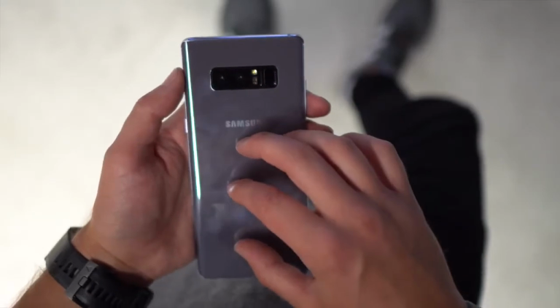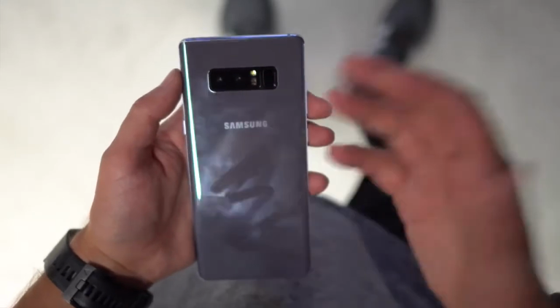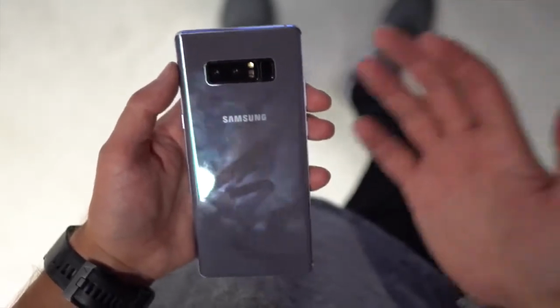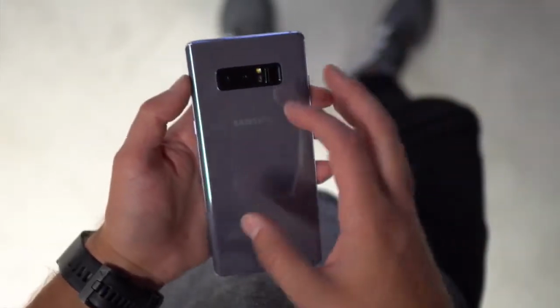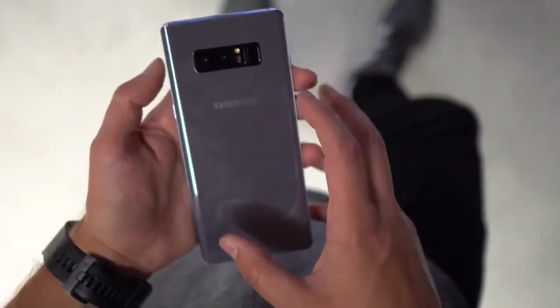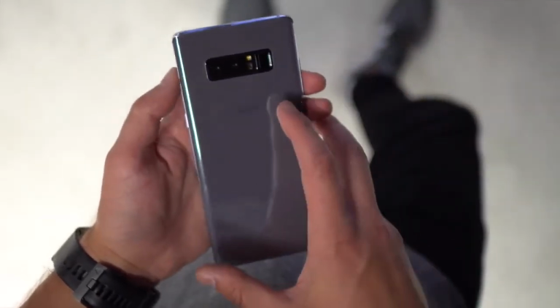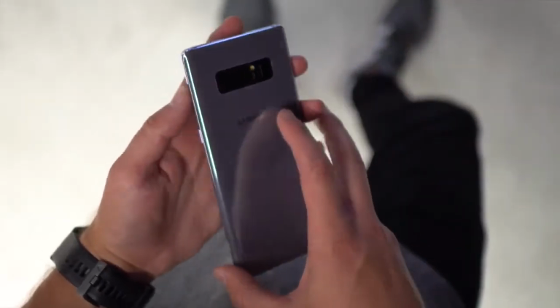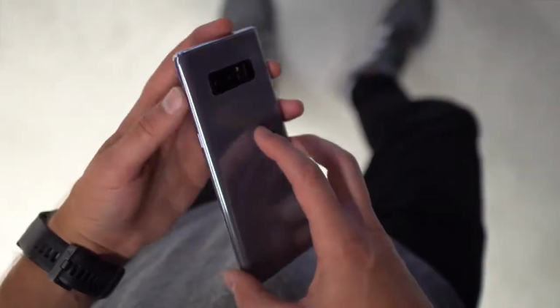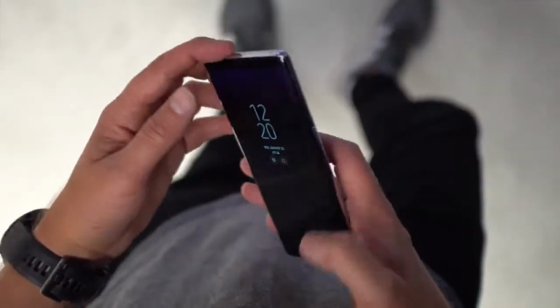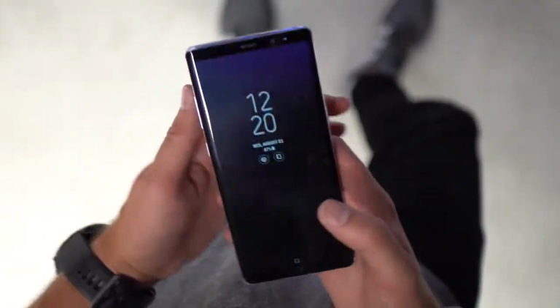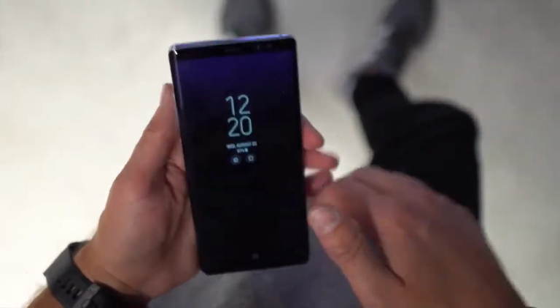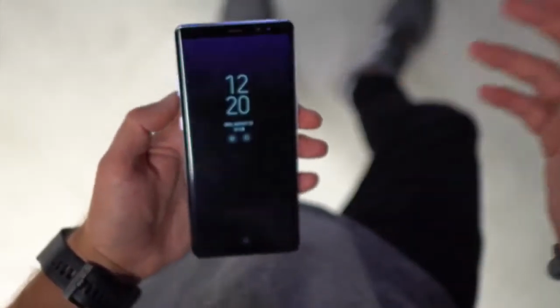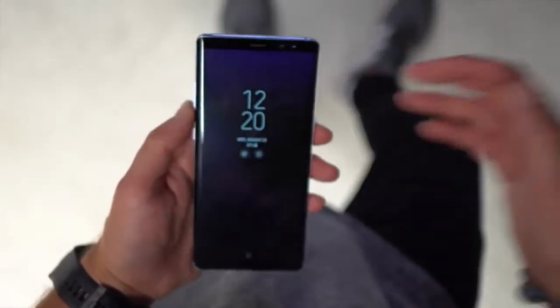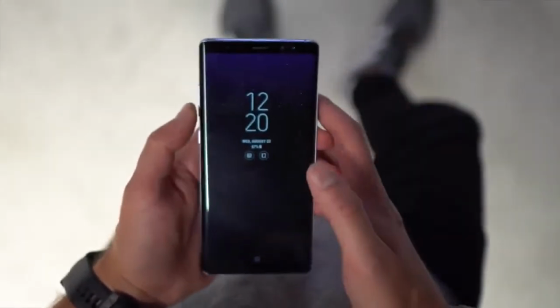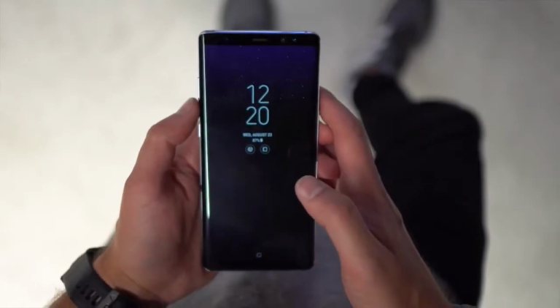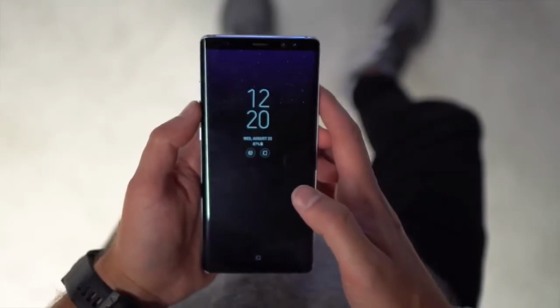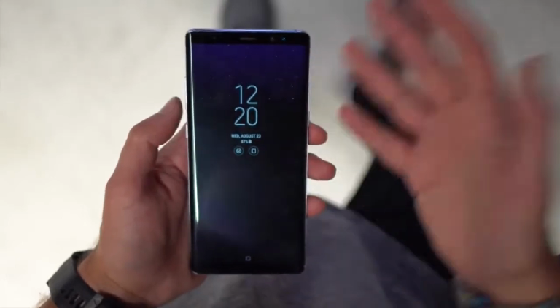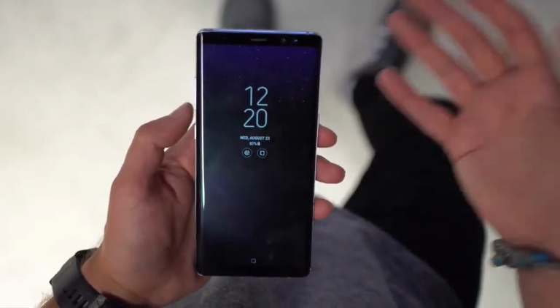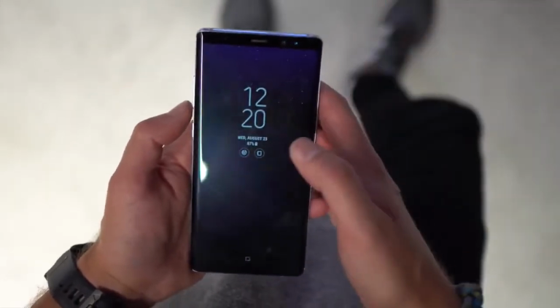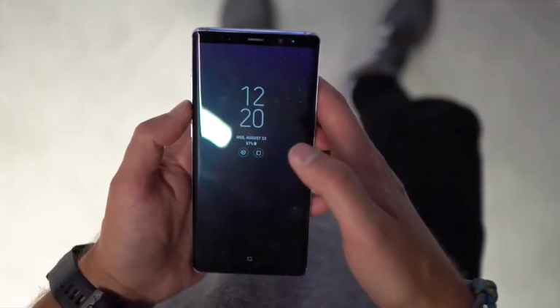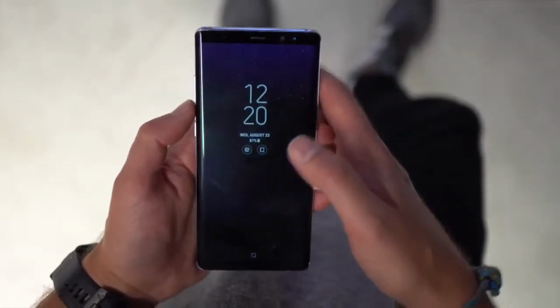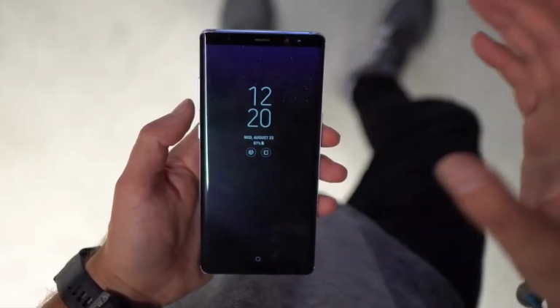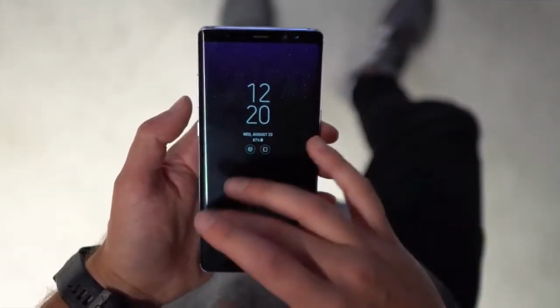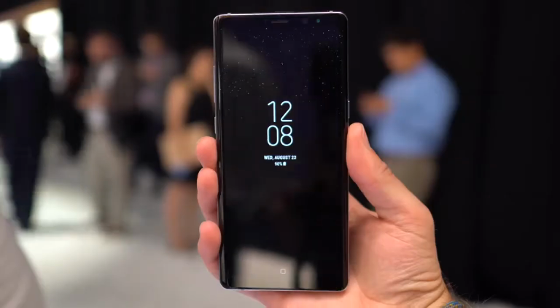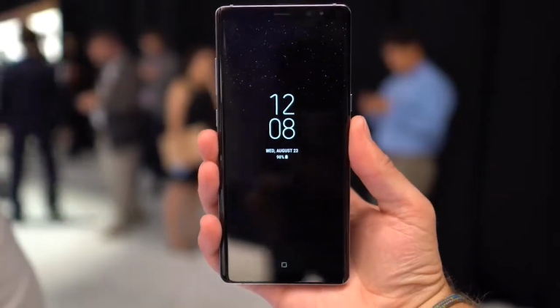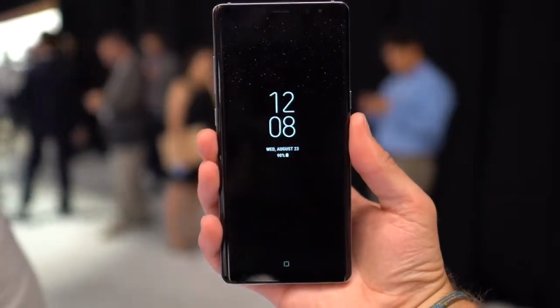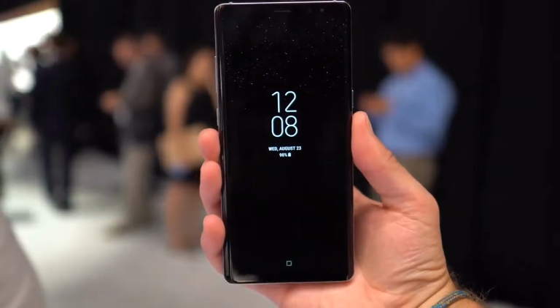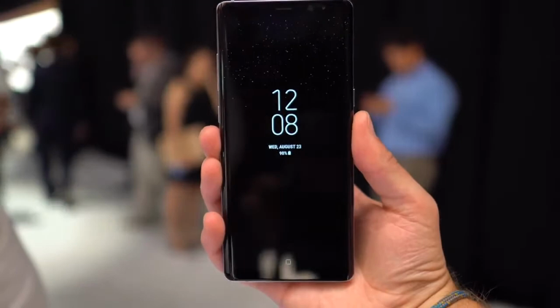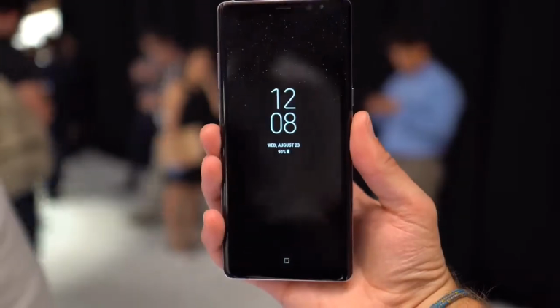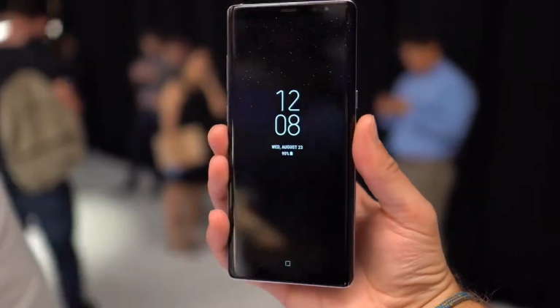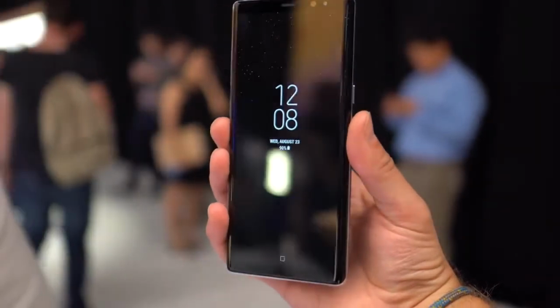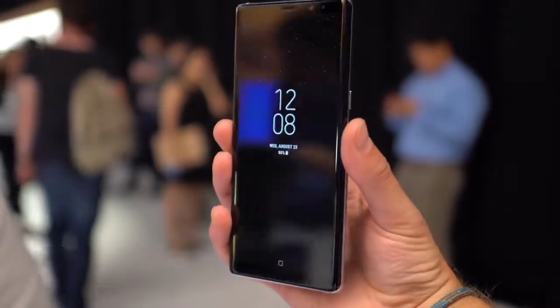The battery is only 3,300mAh, which is a little bit smaller than the S8 plus. You've got a 64GB starting point for storage, and obviously an SD card slot as well. The display is slightly bigger at 6.3-inch Quad HD Super AMOLED.